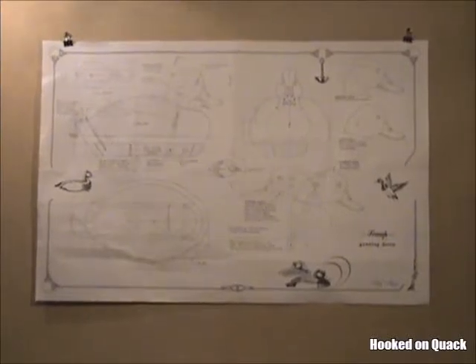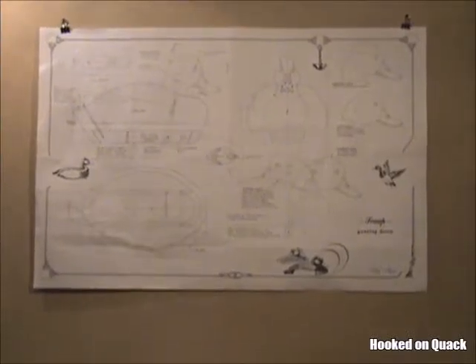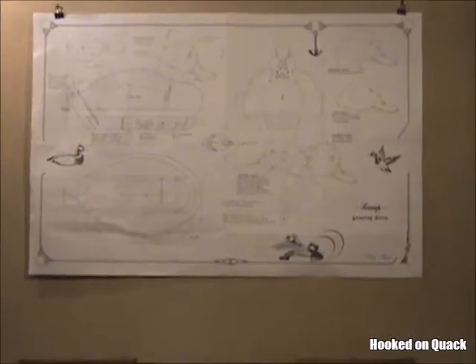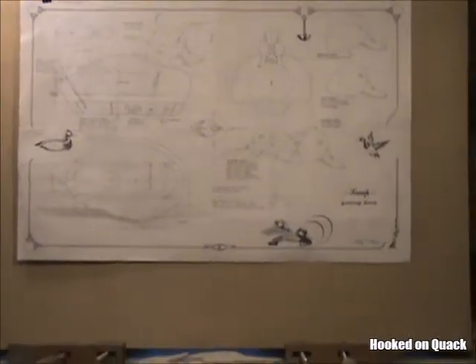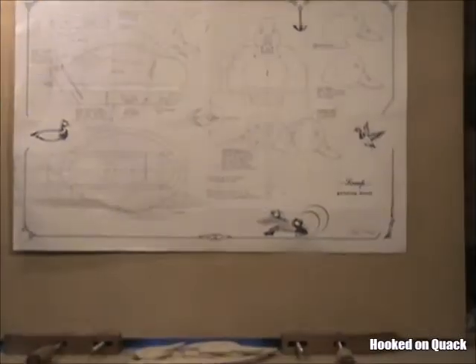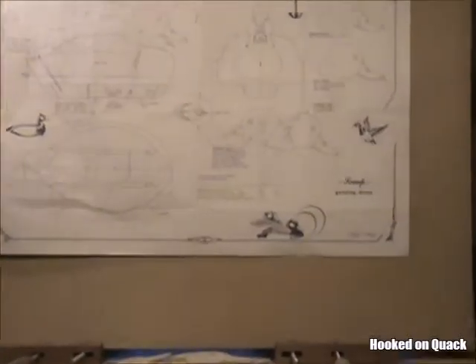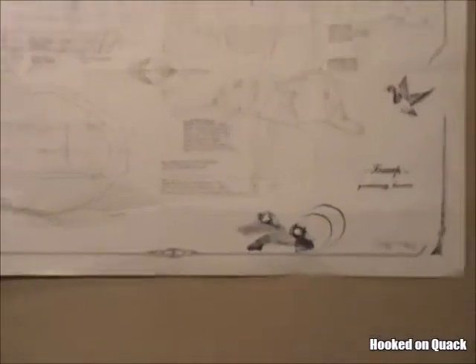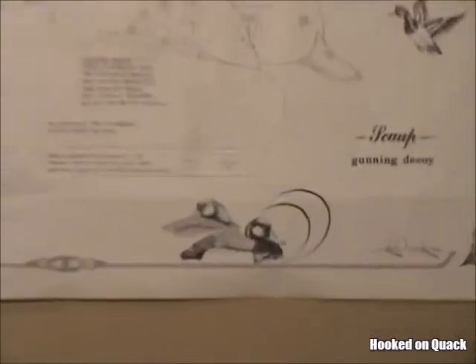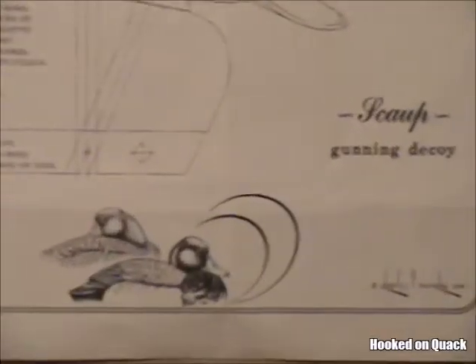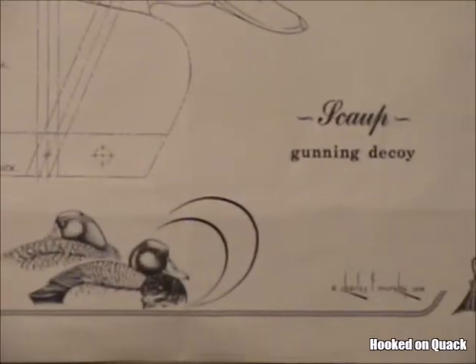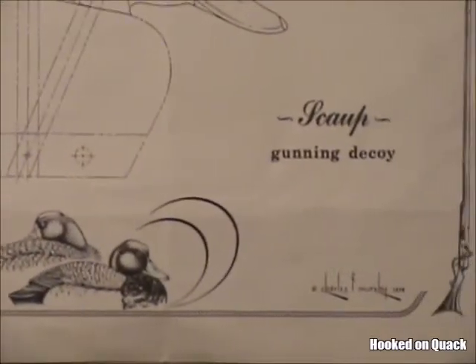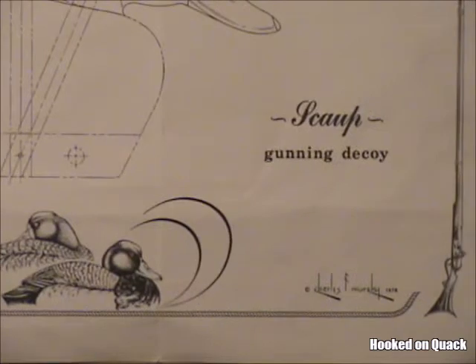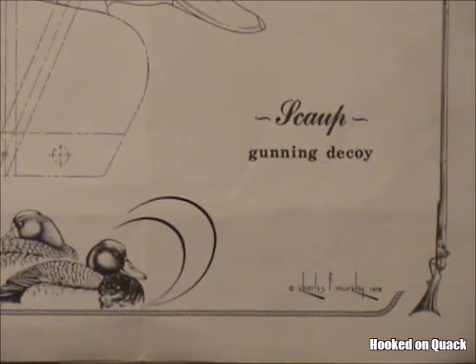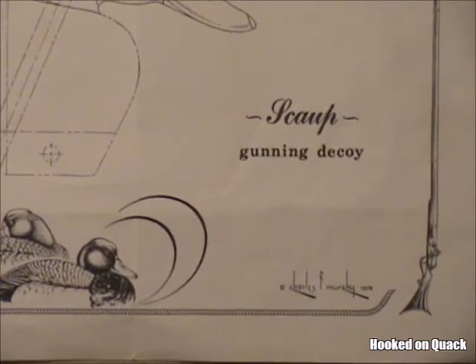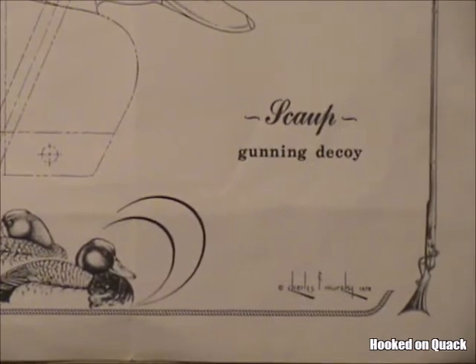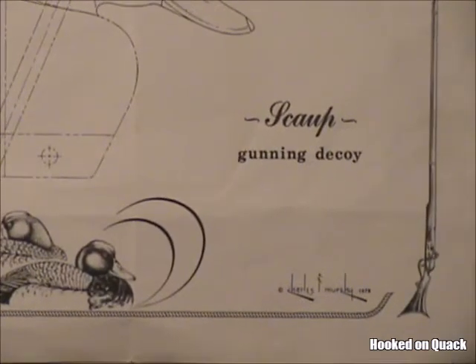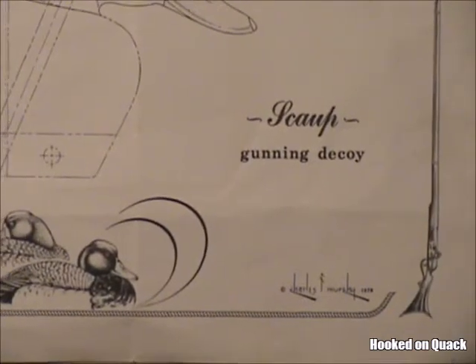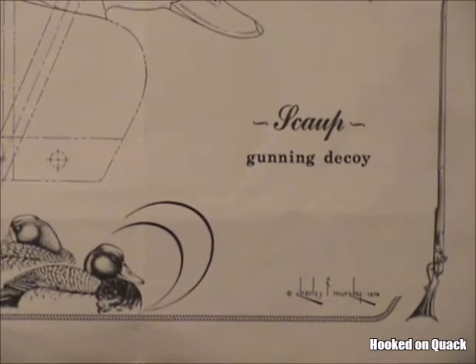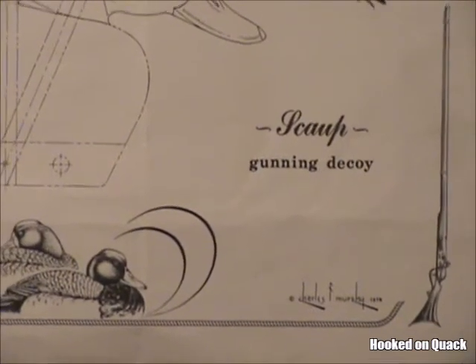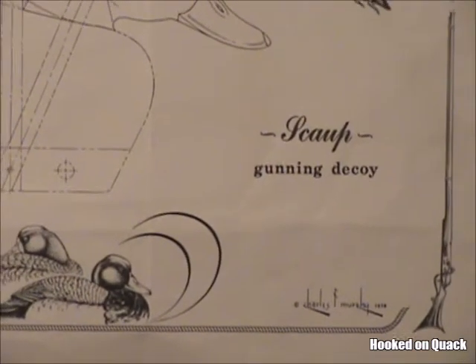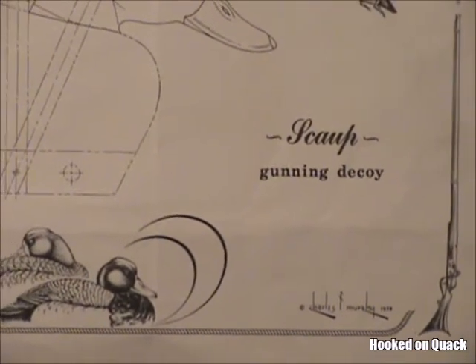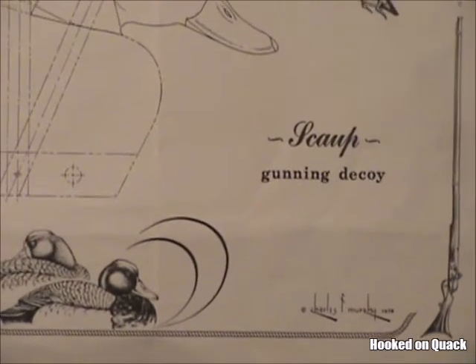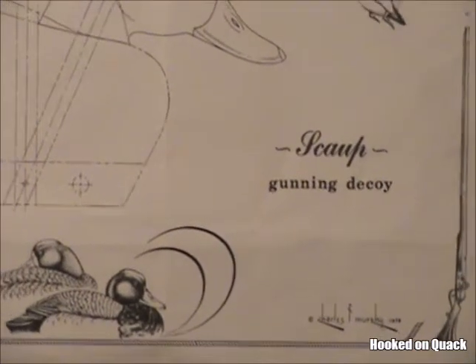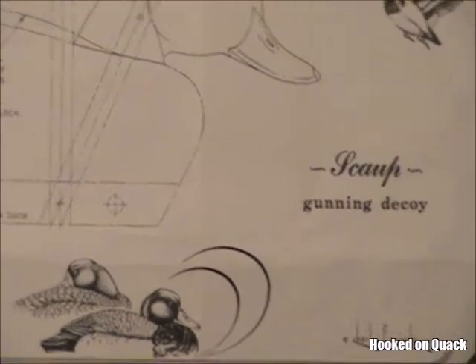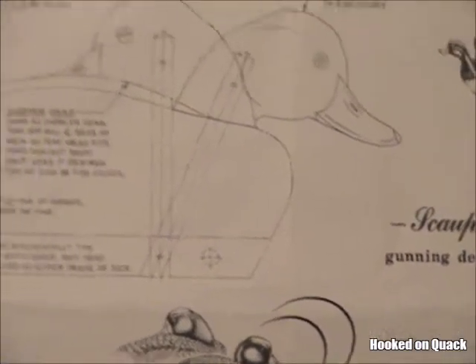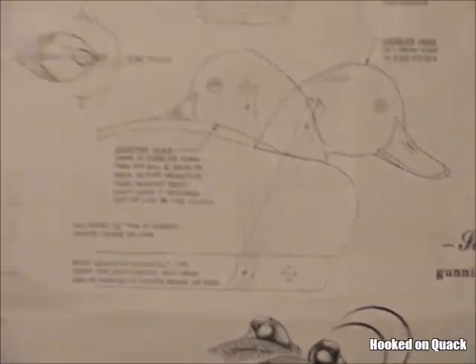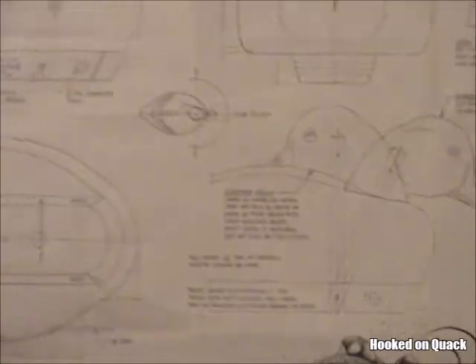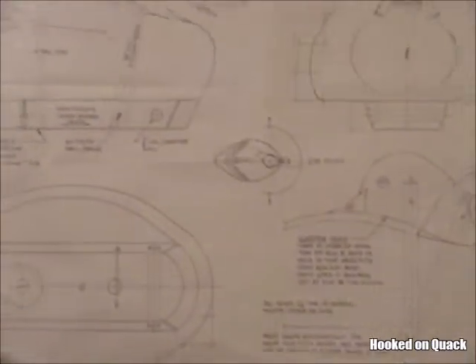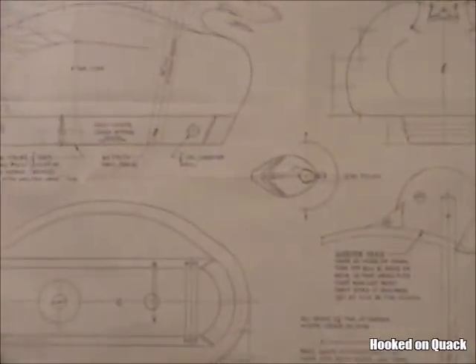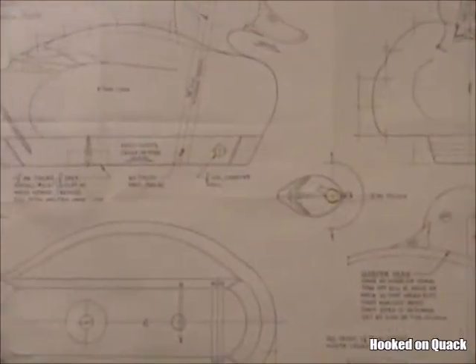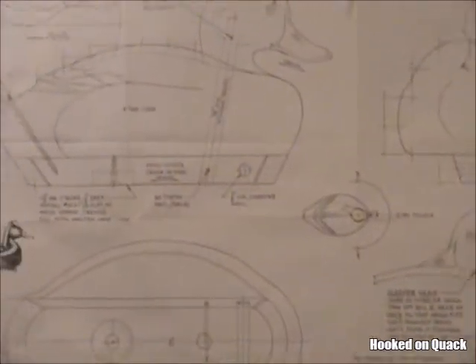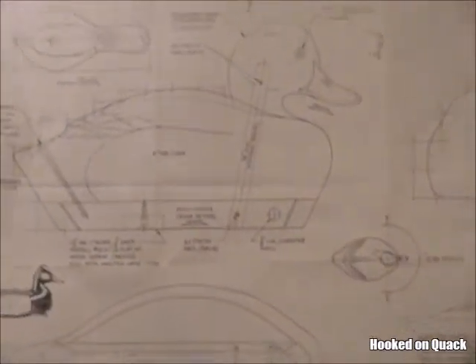I needed a plan, so I did some looking. I didn't find a redhead plan specifically, but what I found was a plan for working bluebill decoys, and I figured I could use that with some minor modifications.